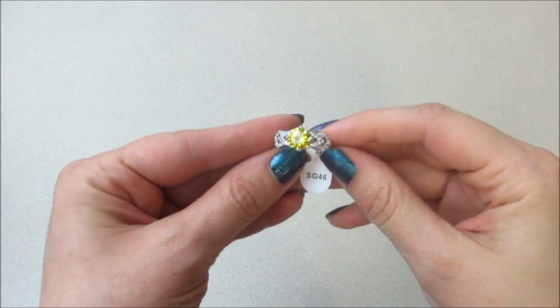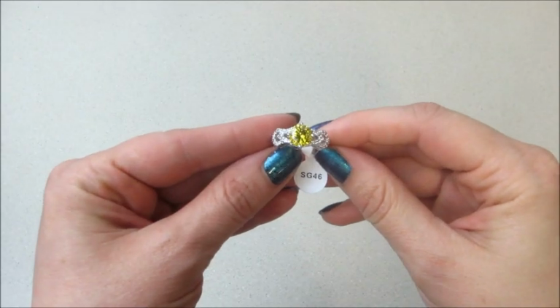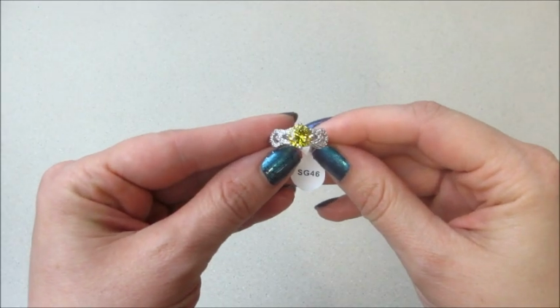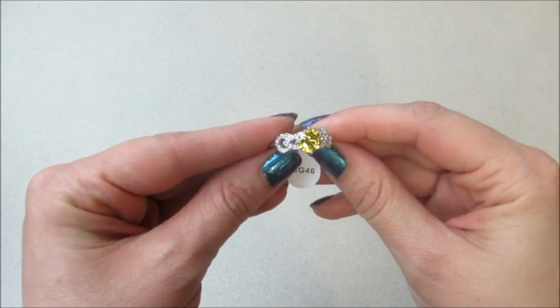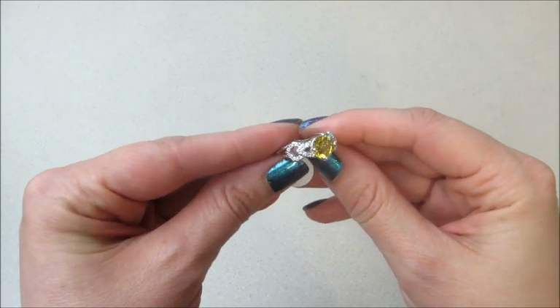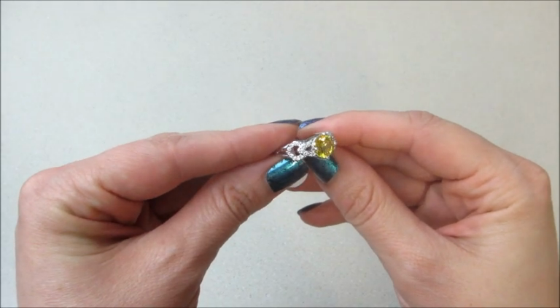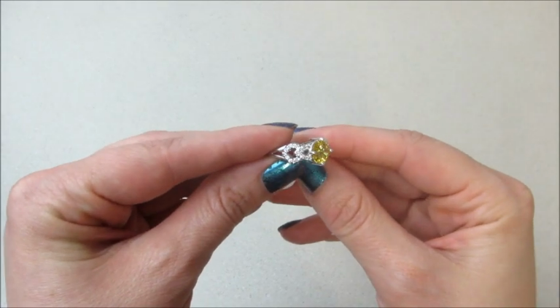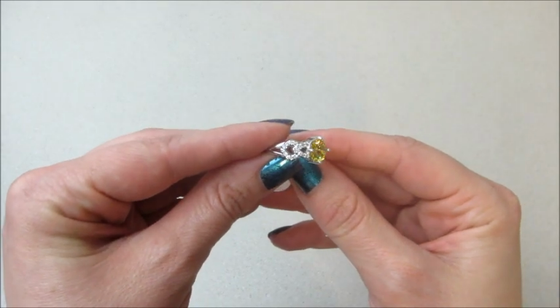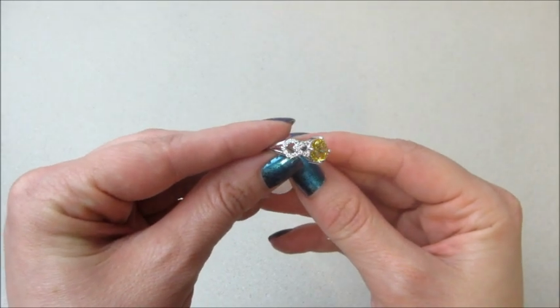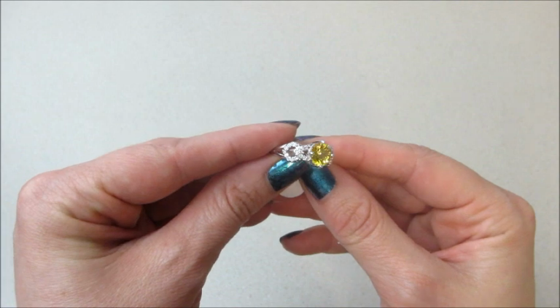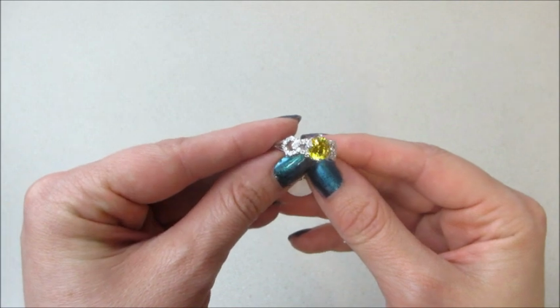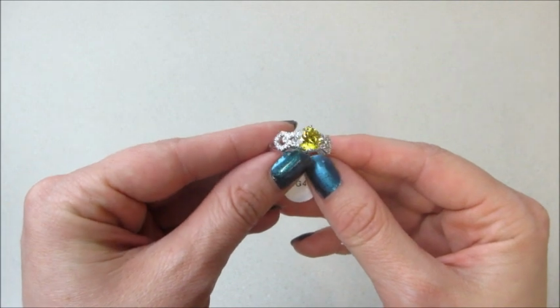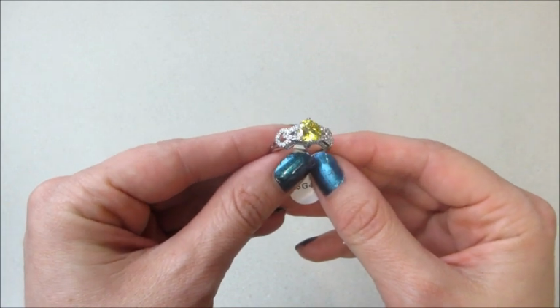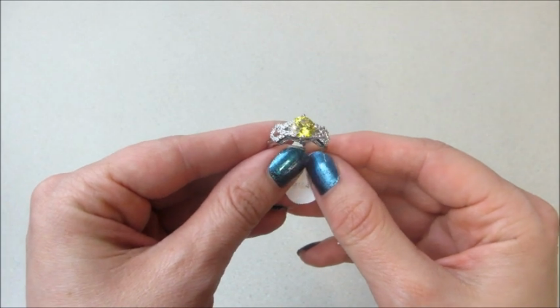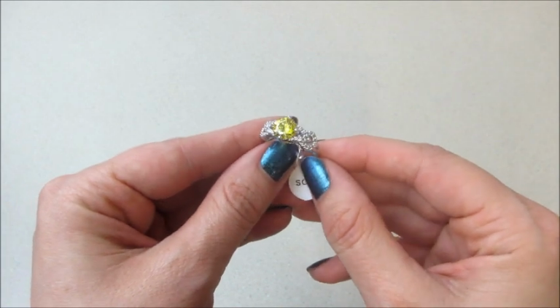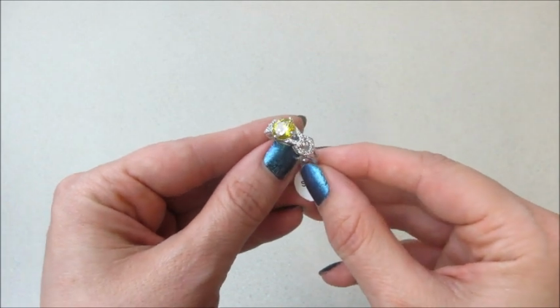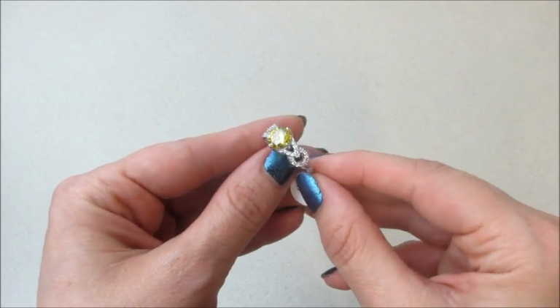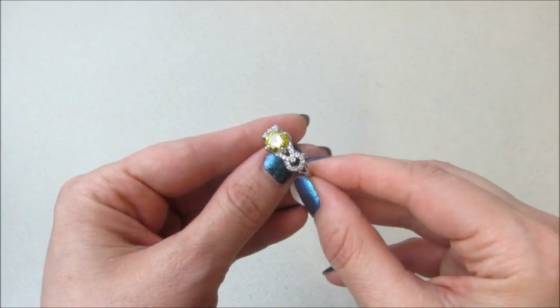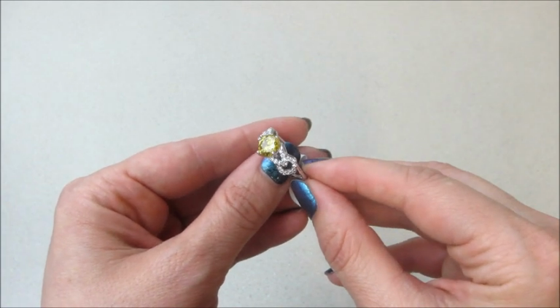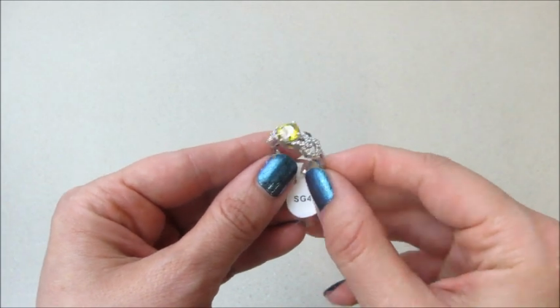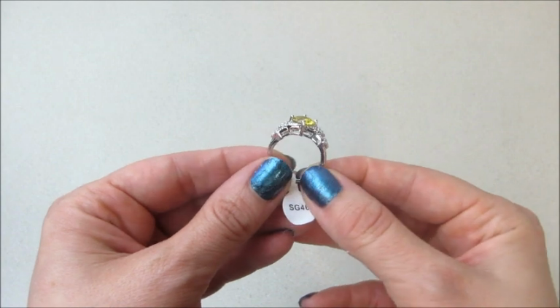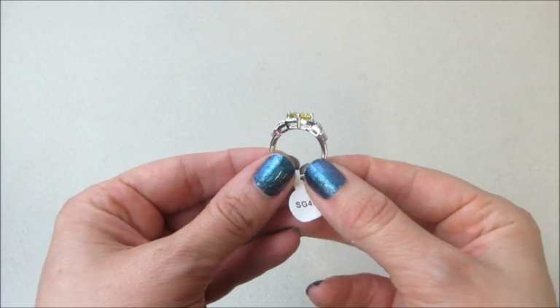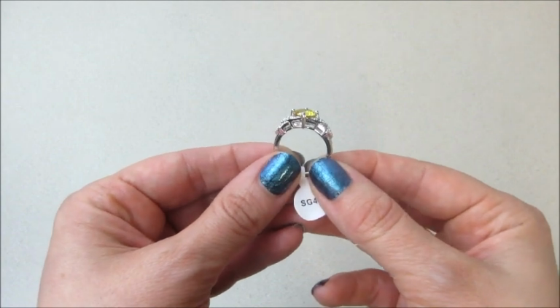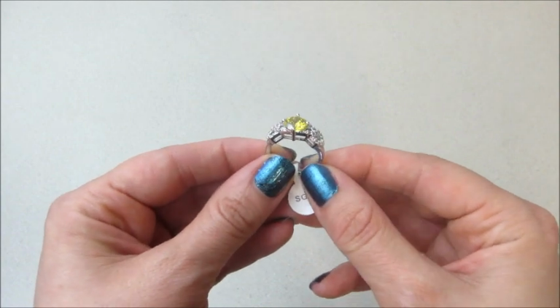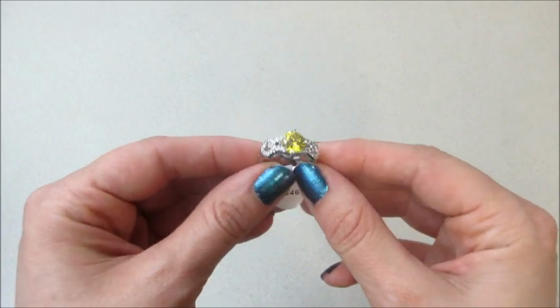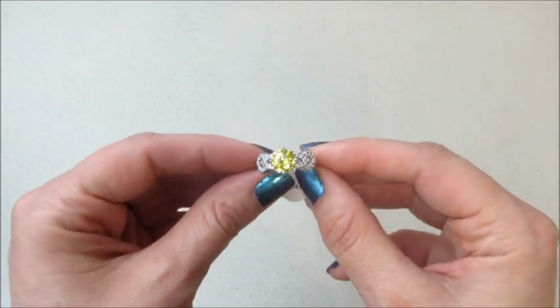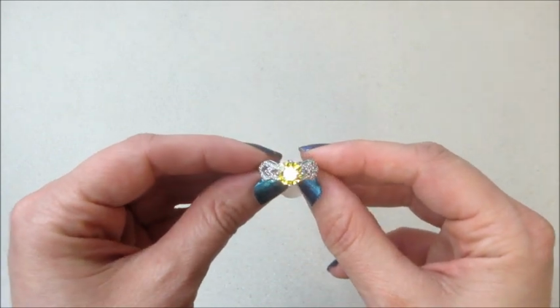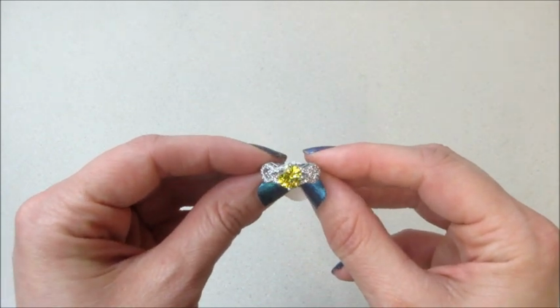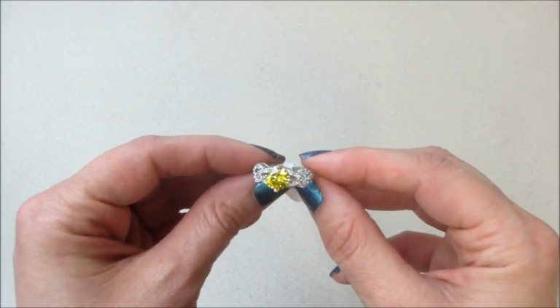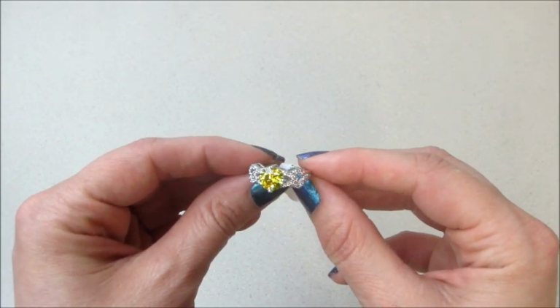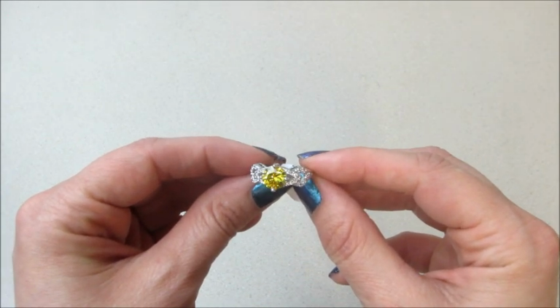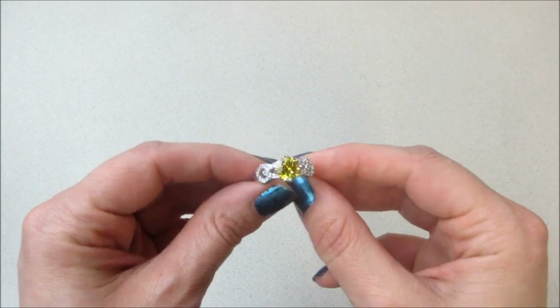And here is the ring that I got. Beautiful yellow stone with almost a heart-shaped design on the sides, clear stones, and it prices for $20 on their website. It's incredibly sparkly.